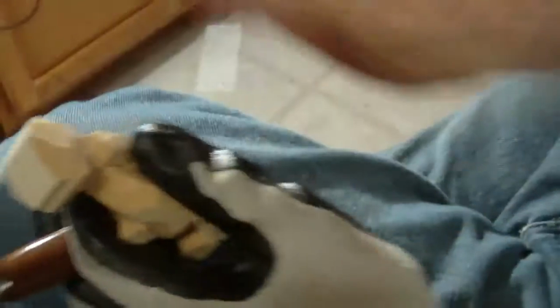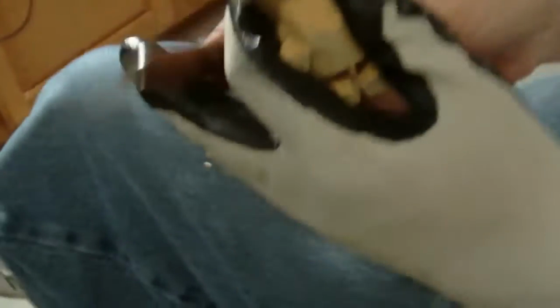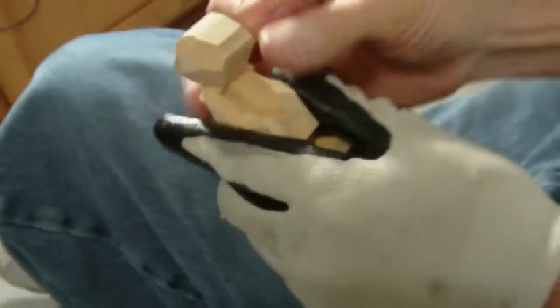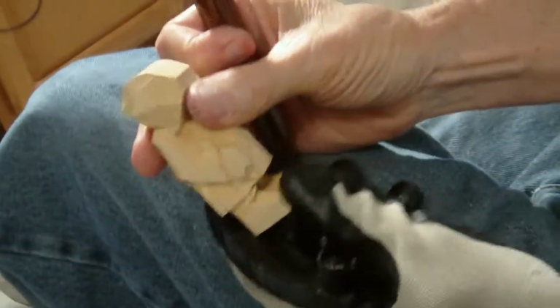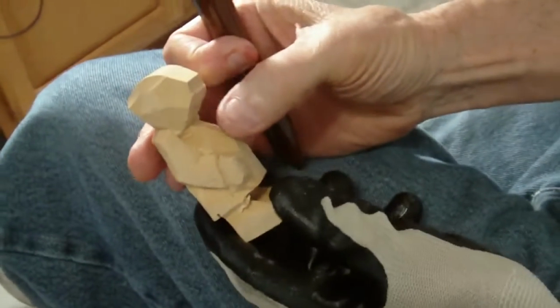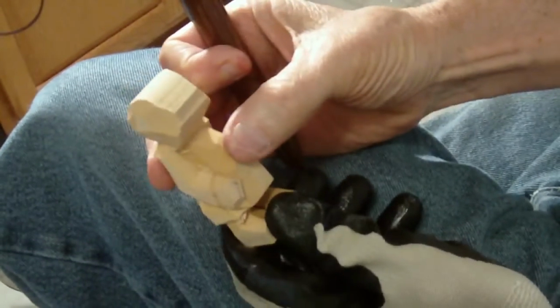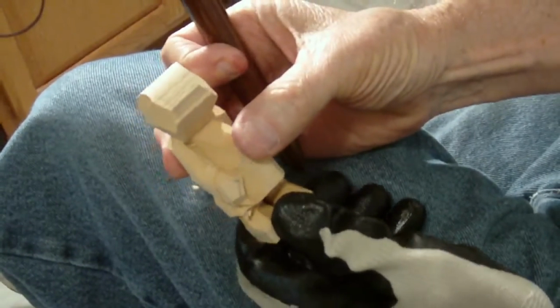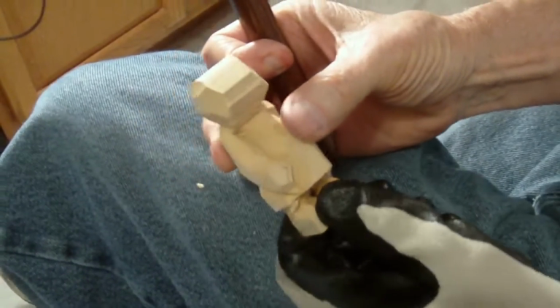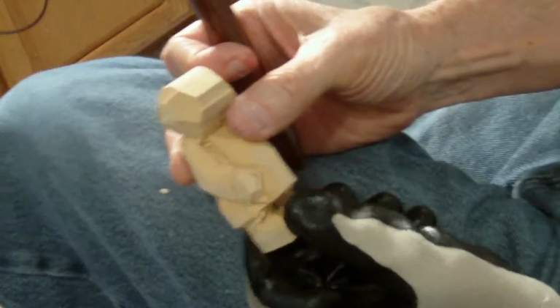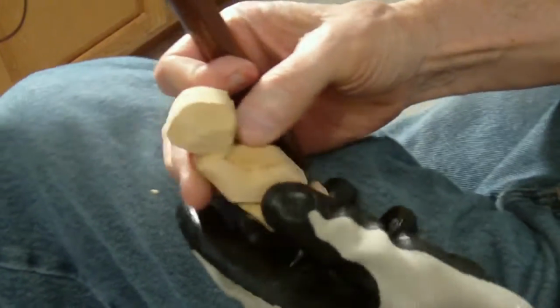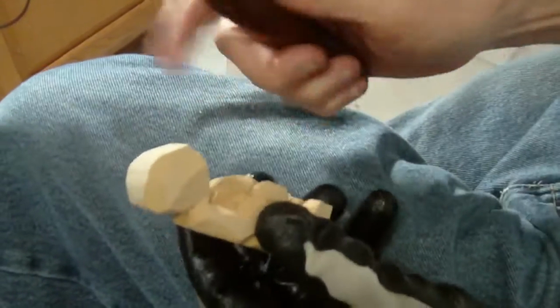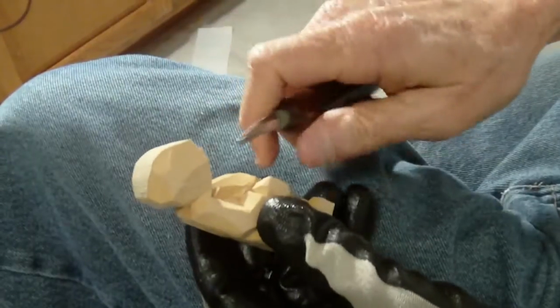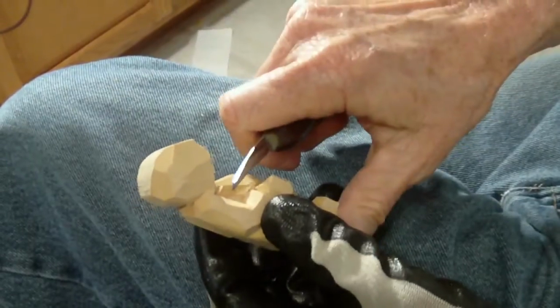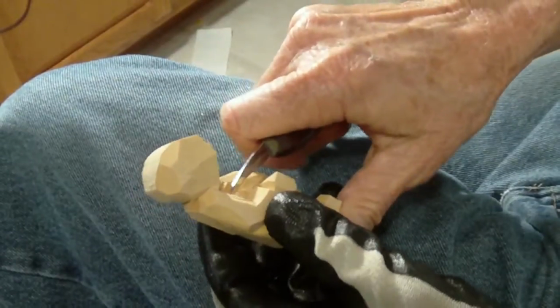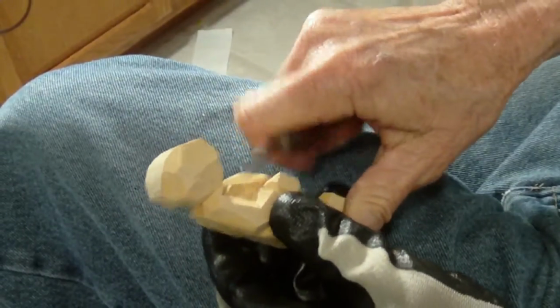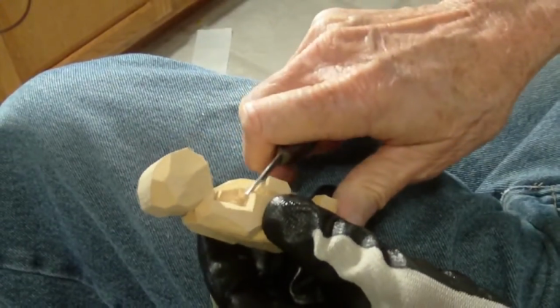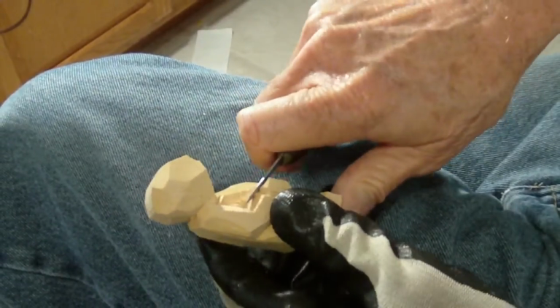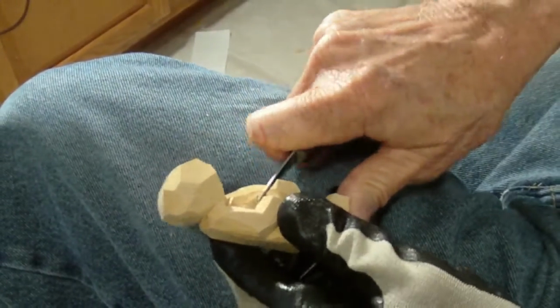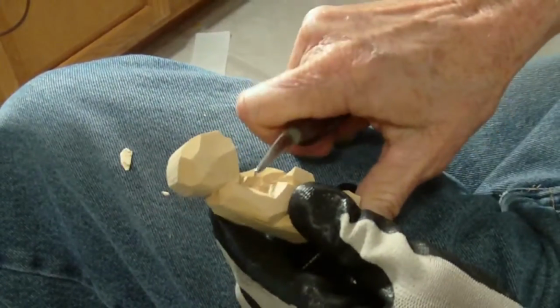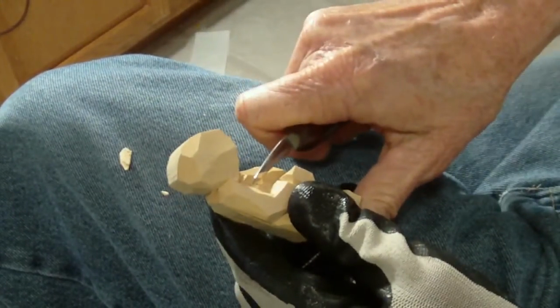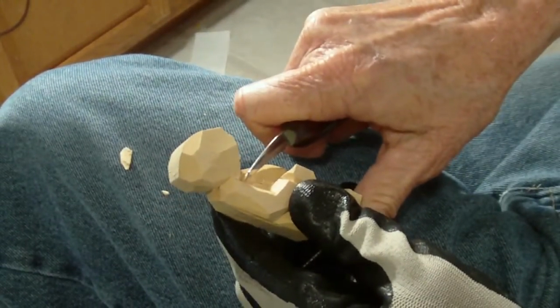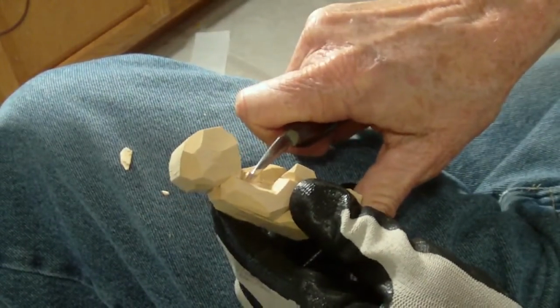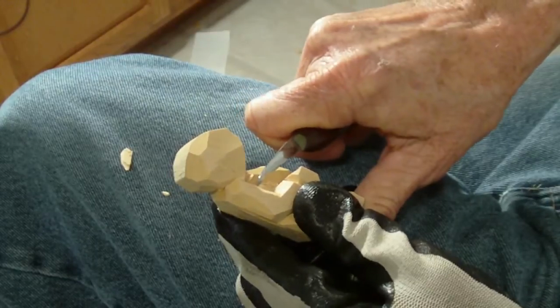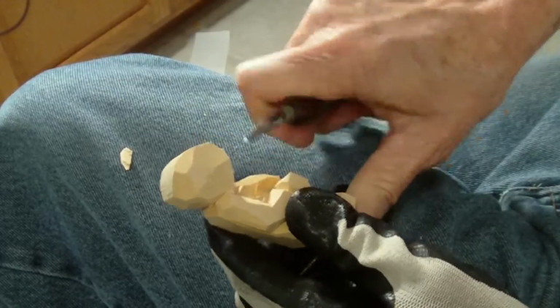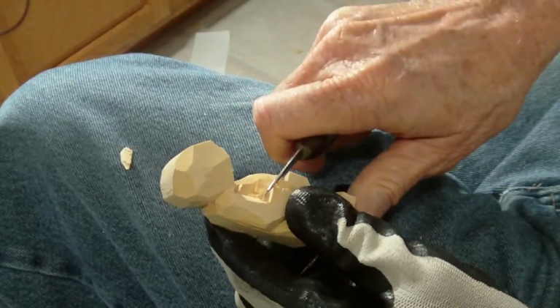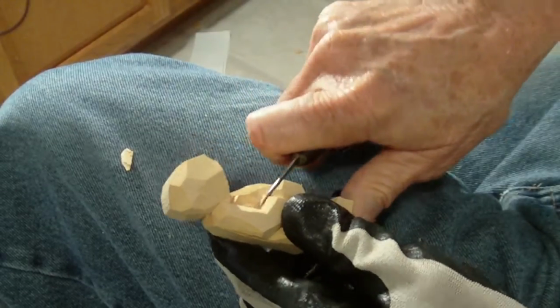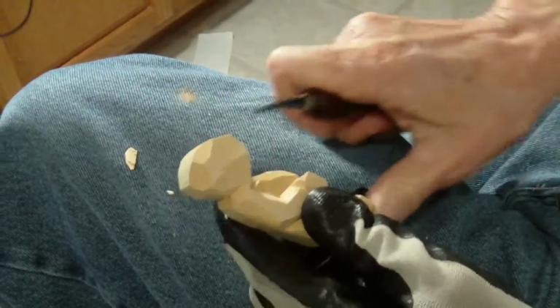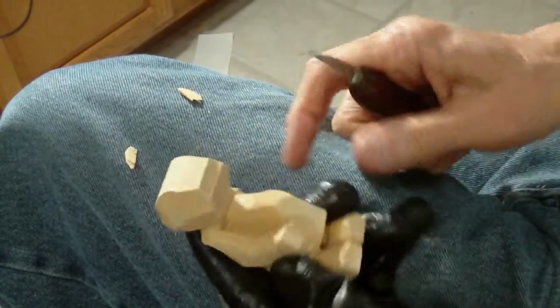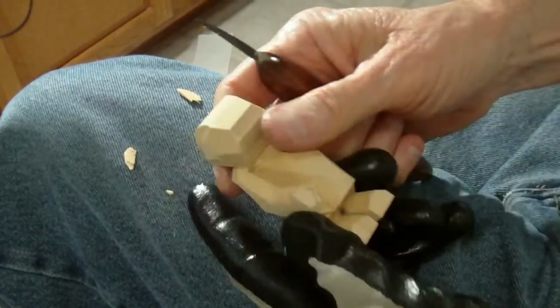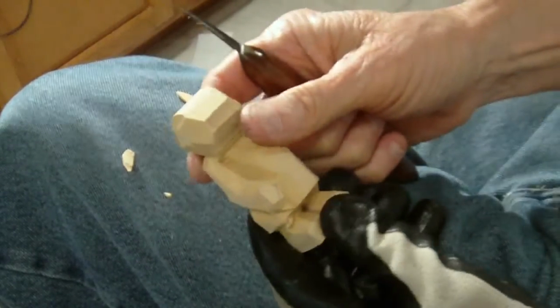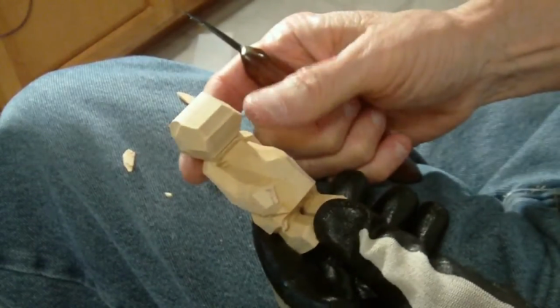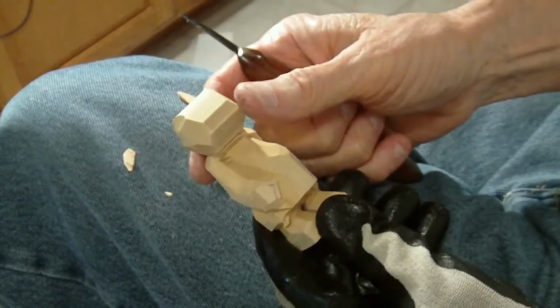Okay, we're back. And as we say, we've got this pretty much carved out. Now, folks, I can't show you every move I make on these carvings — I can't show you every single move I make.